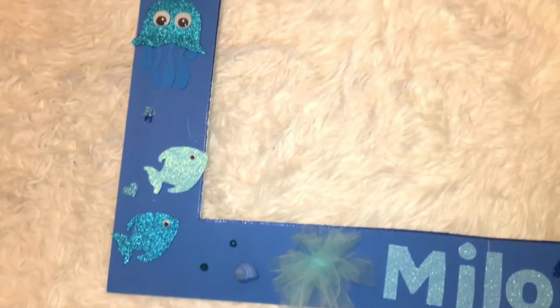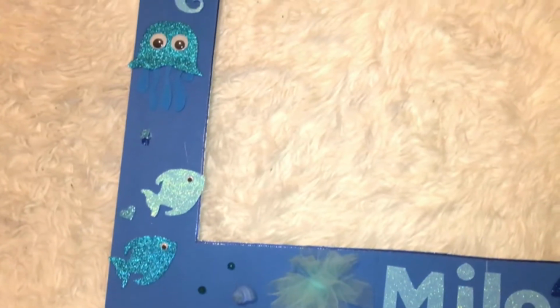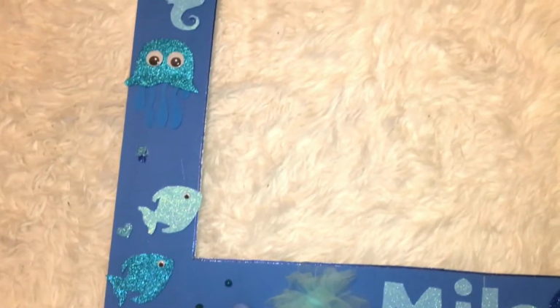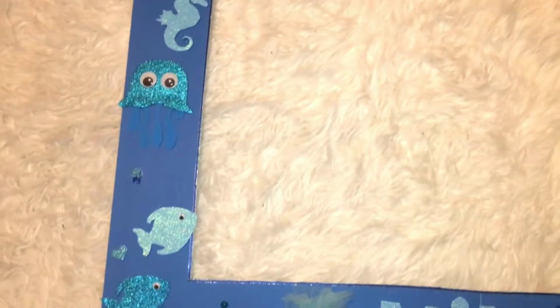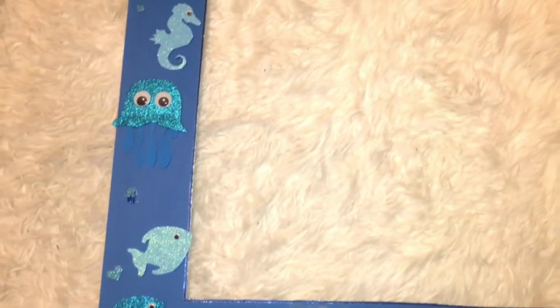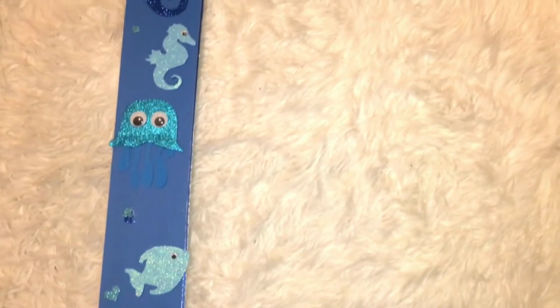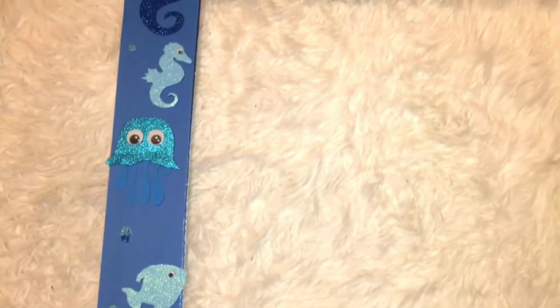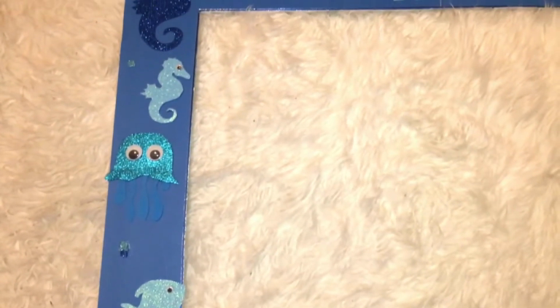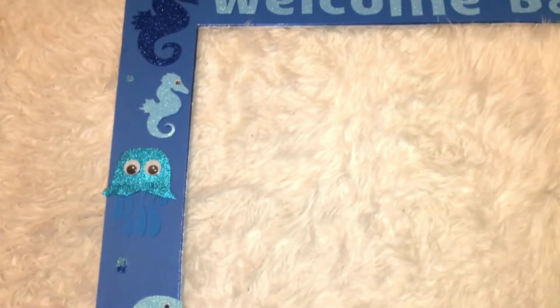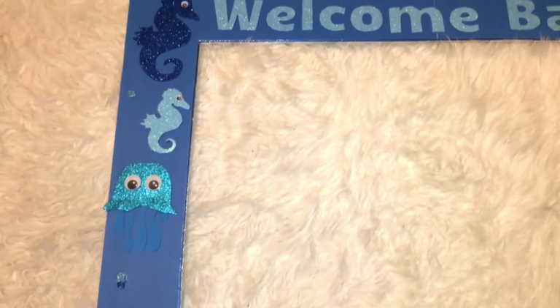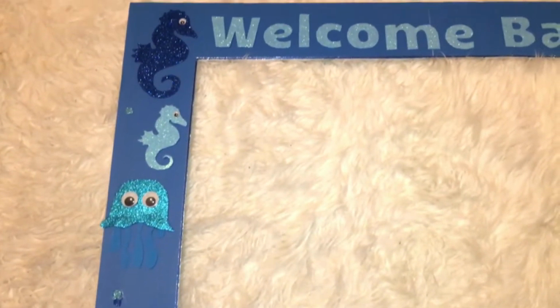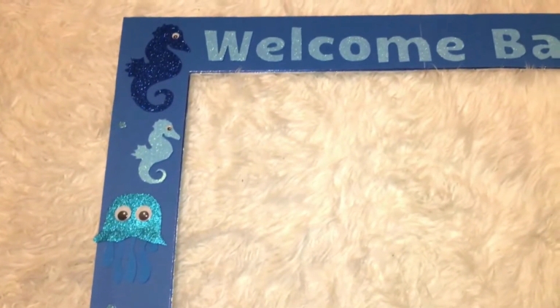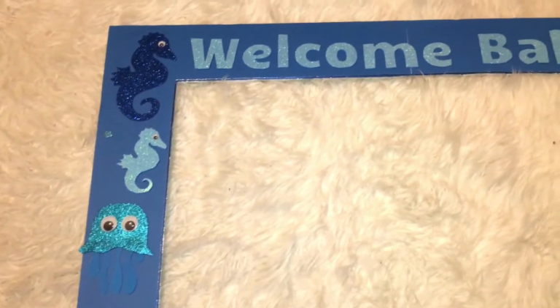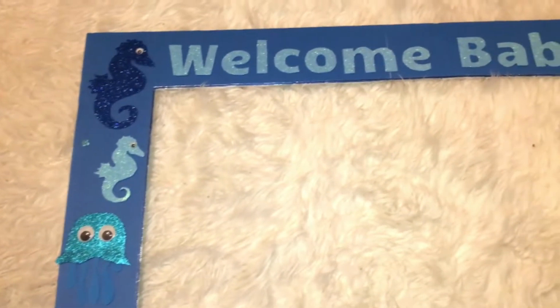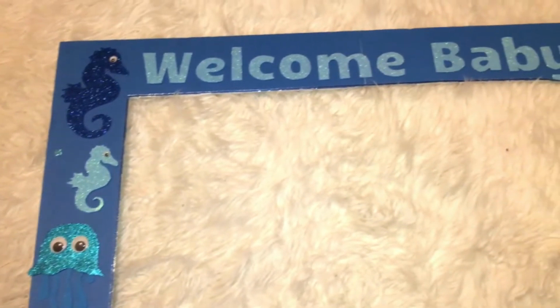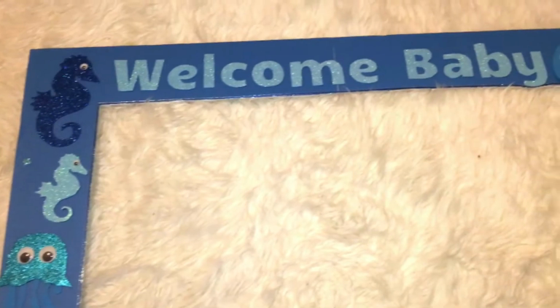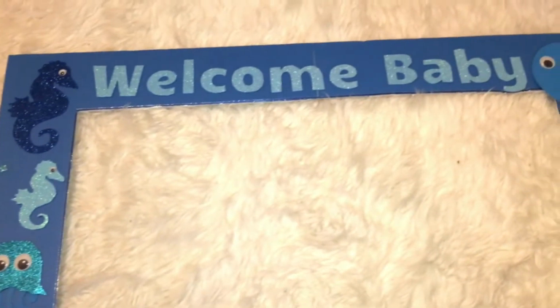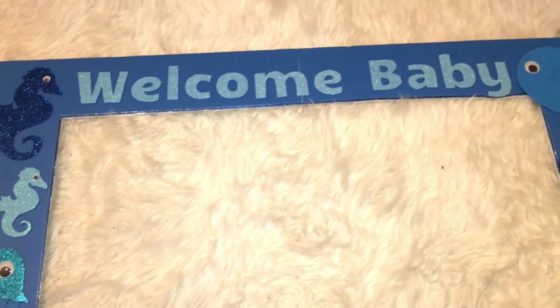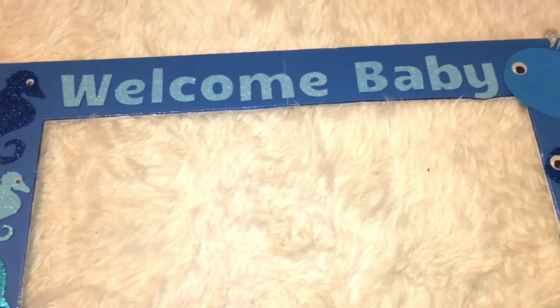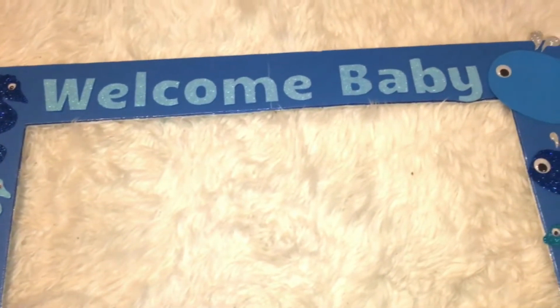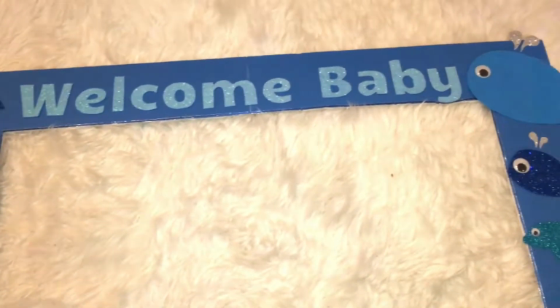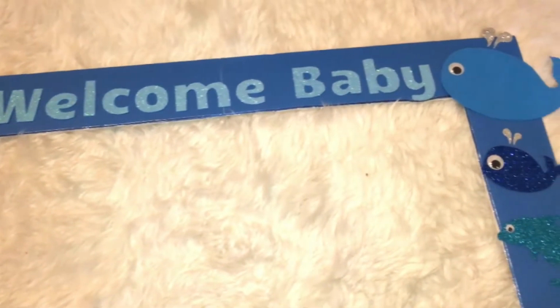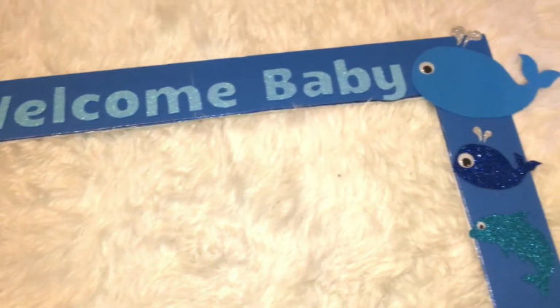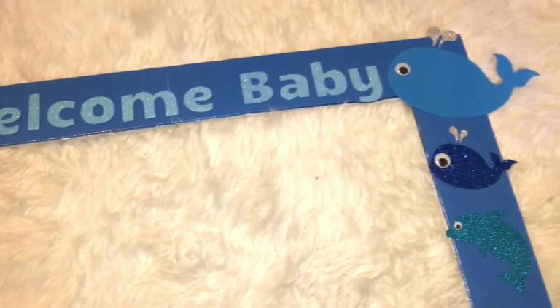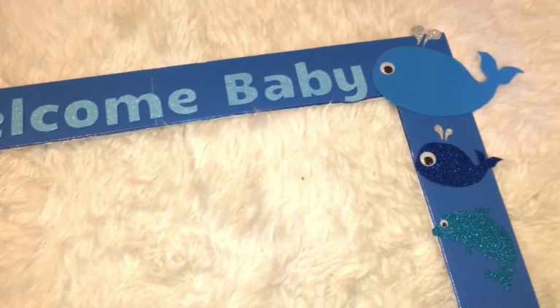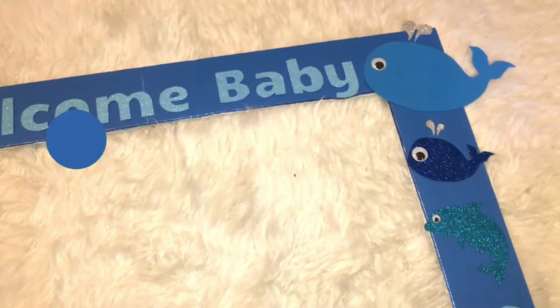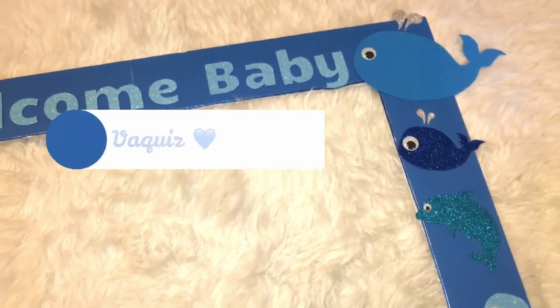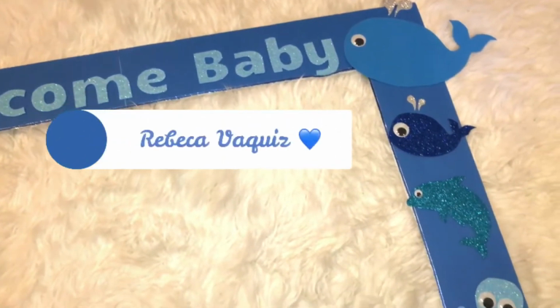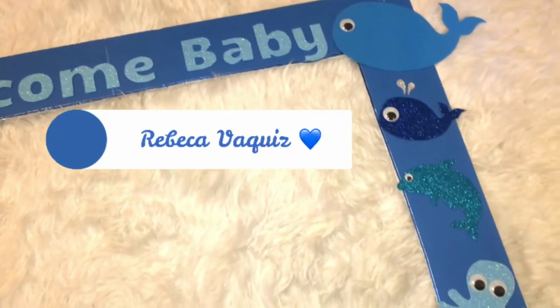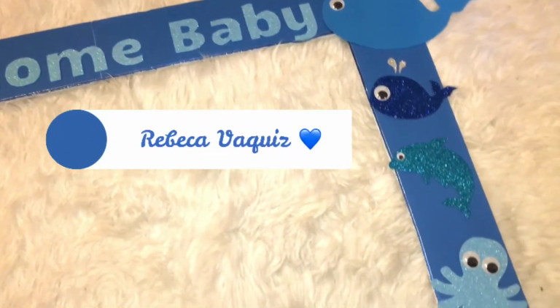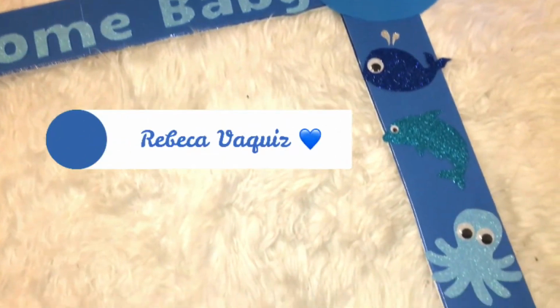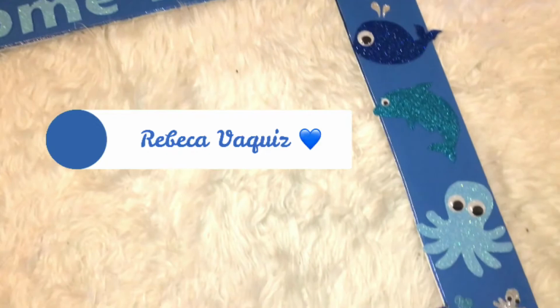Hey guys, it's Rebecca, welcome back to my channel. In today's video I'm going to show you how to make a DIY photo booth frame, because ordering them is so expensive. I thought I could make one for half the price and twice as cute.